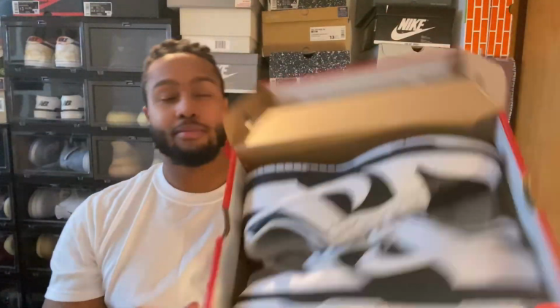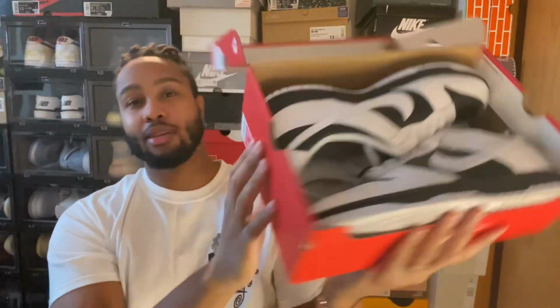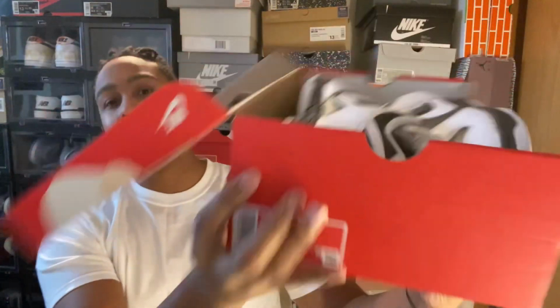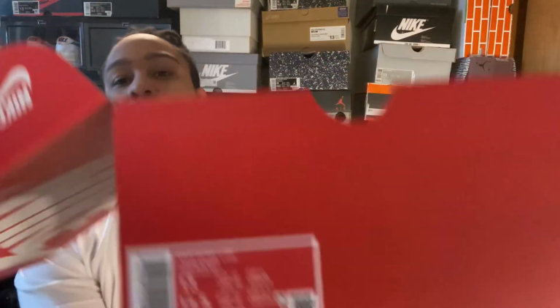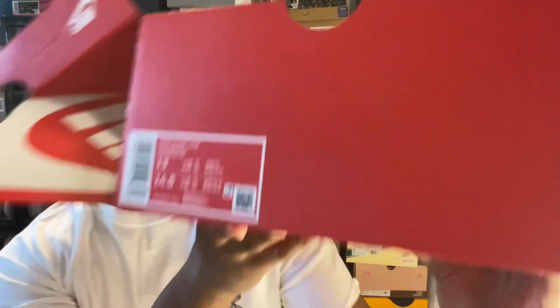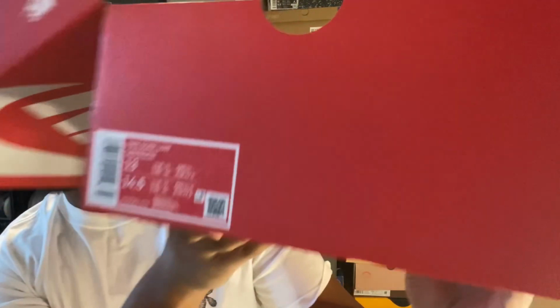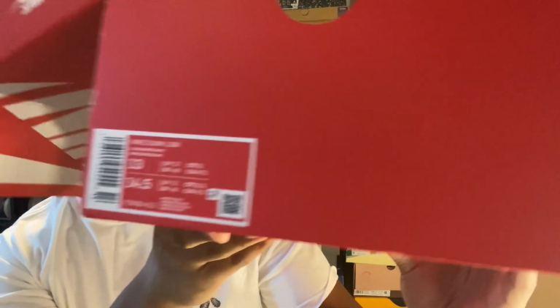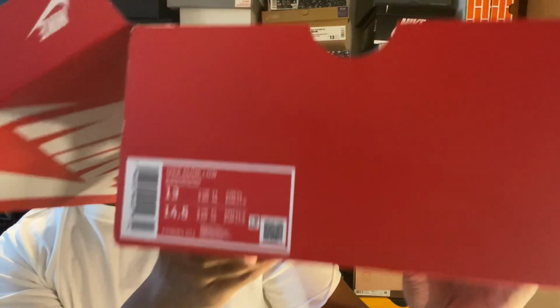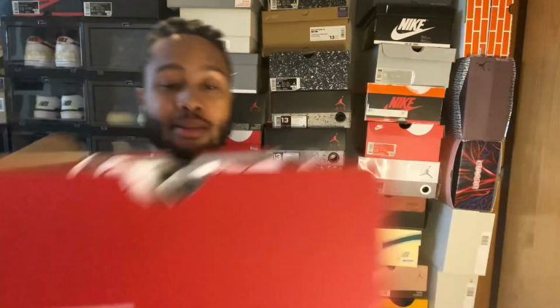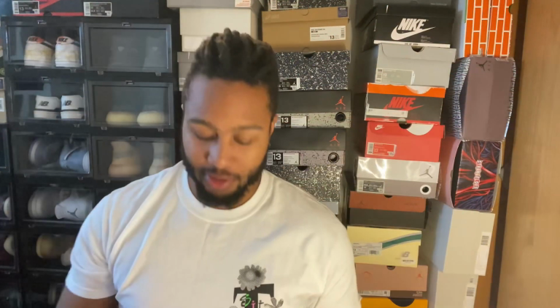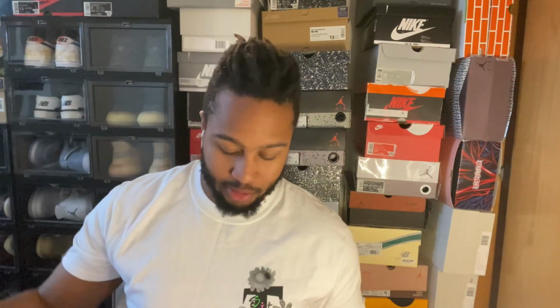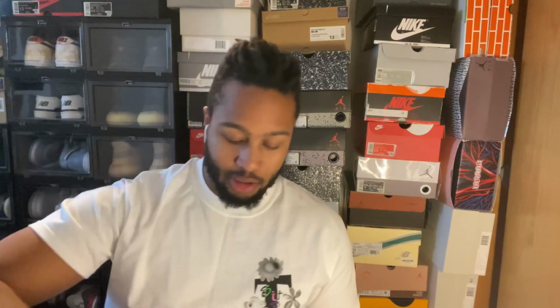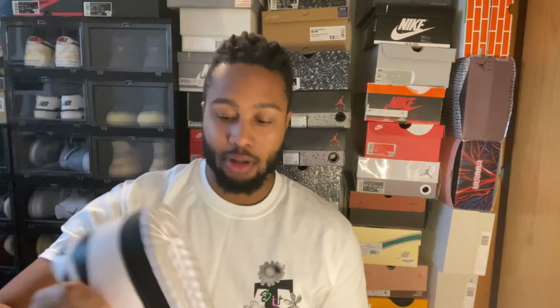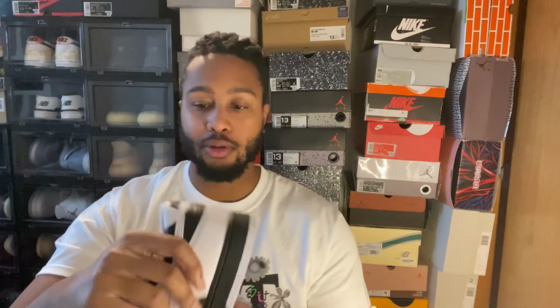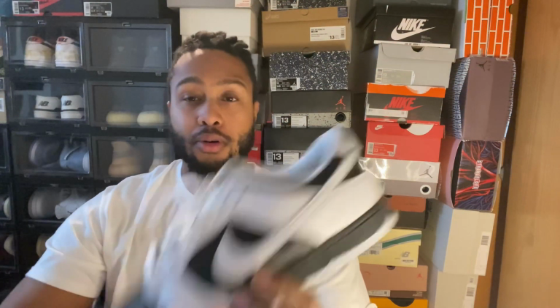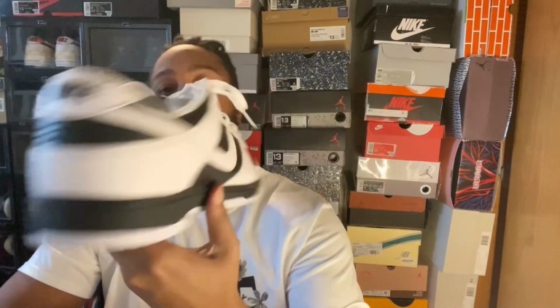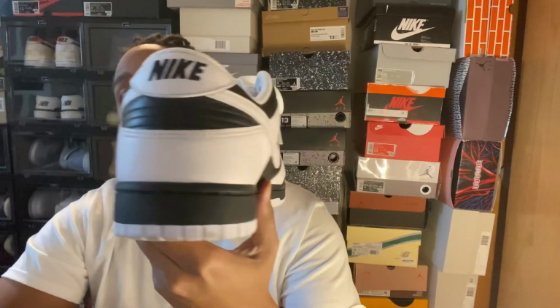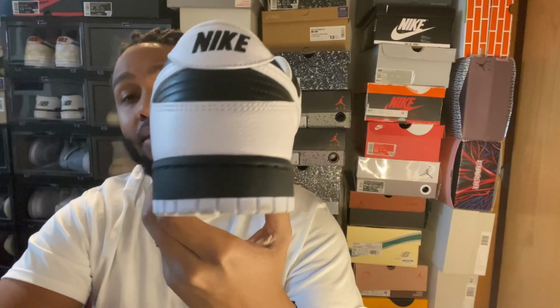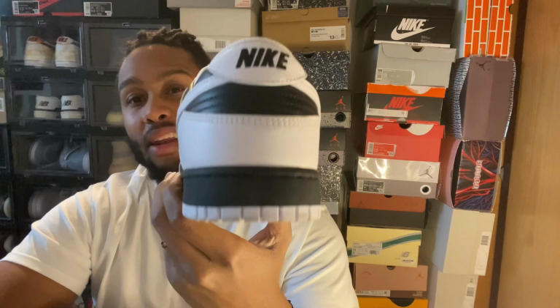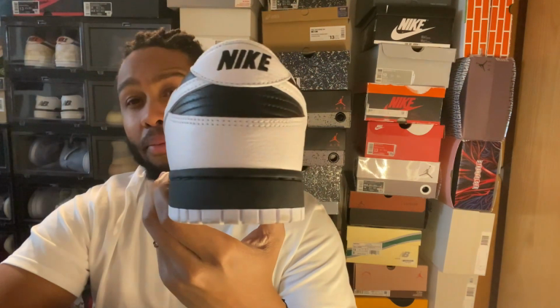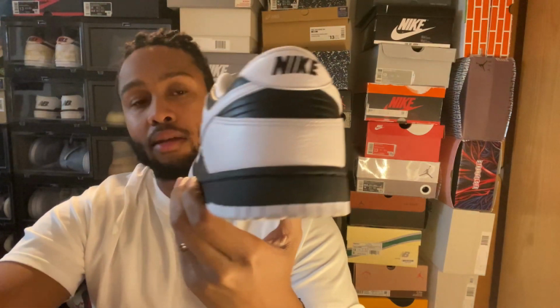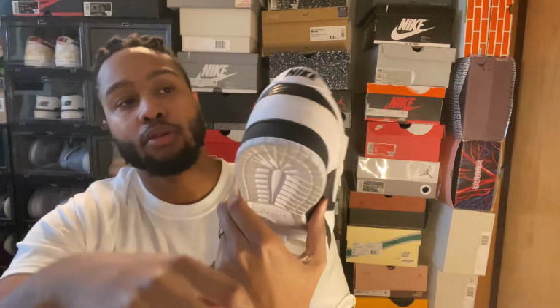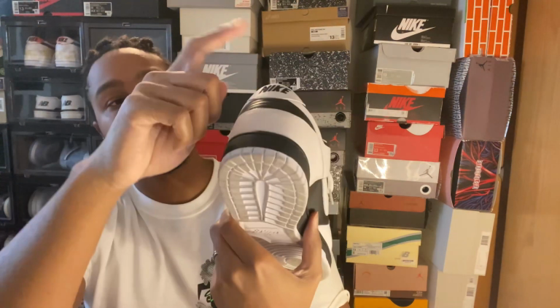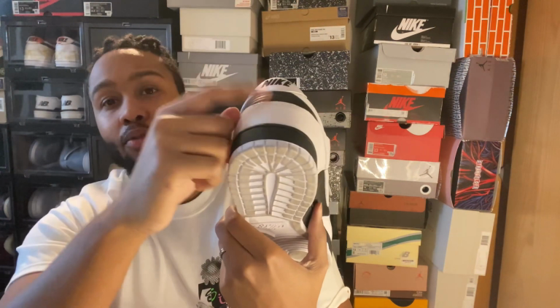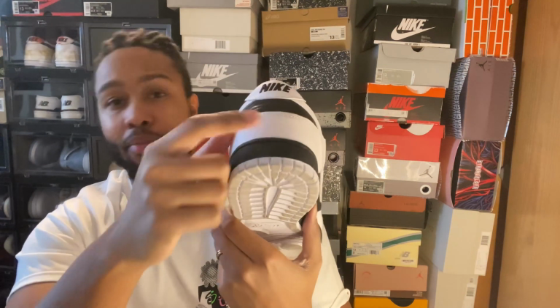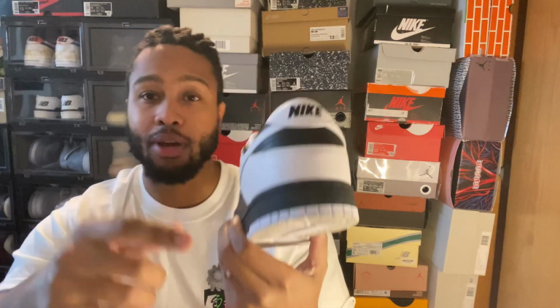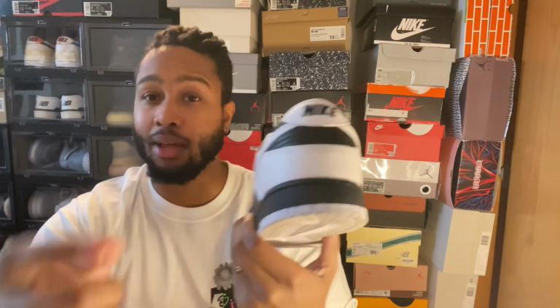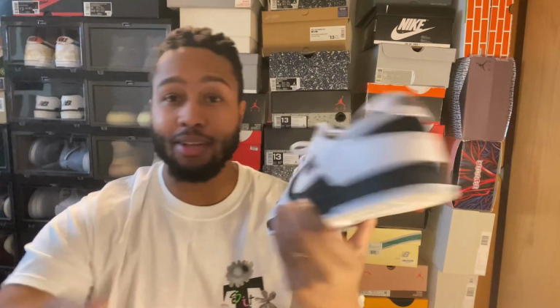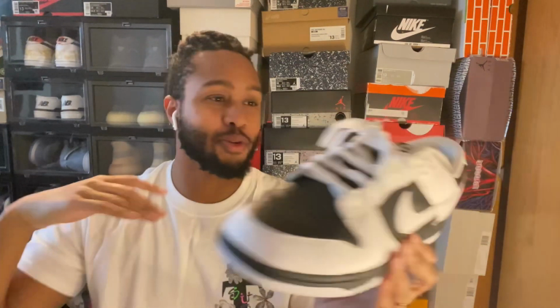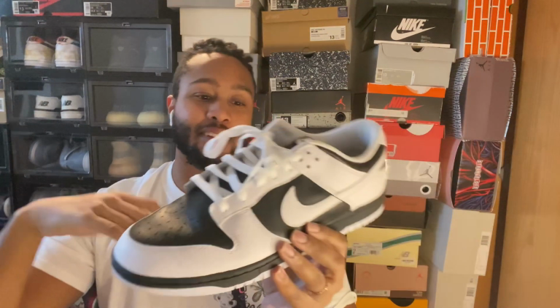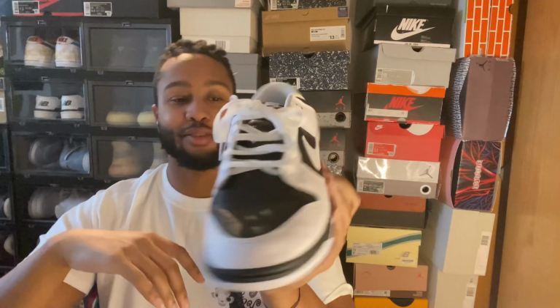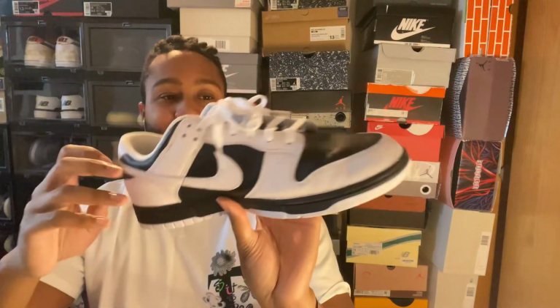Alright, just getting right into the box. Bam, this is what it looks like — this is the unboxing for the video. They look really nice, really cool. Got that black Nike on the back. It goes from black to white to black to white to black to white. It's really cool how they did that on this pair of sneakers.